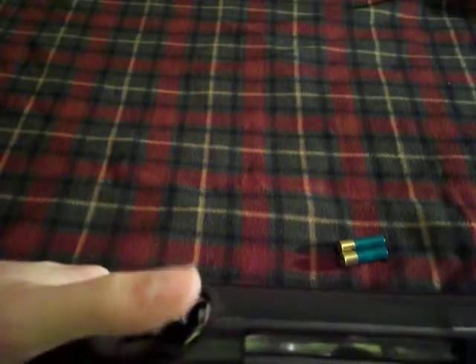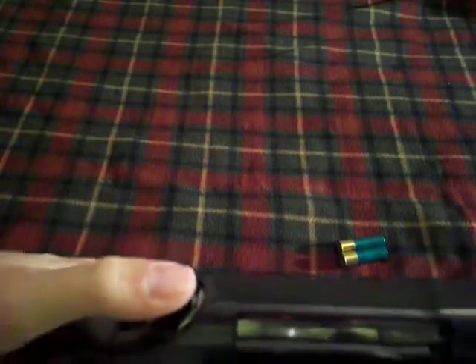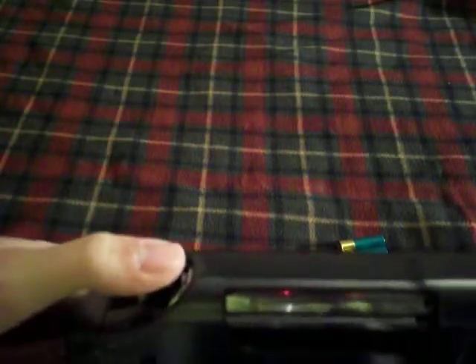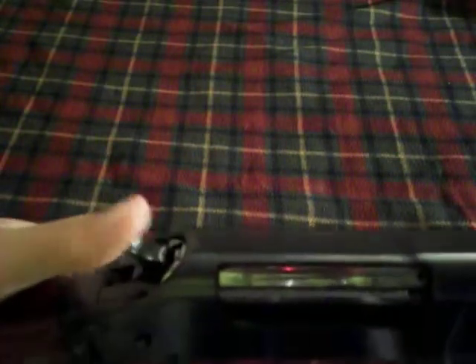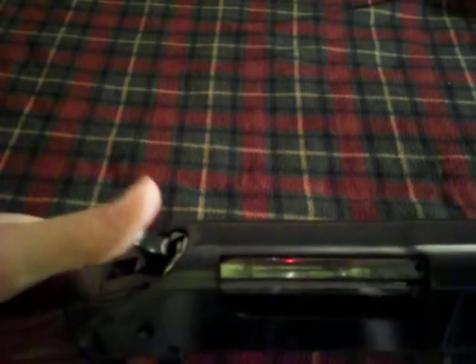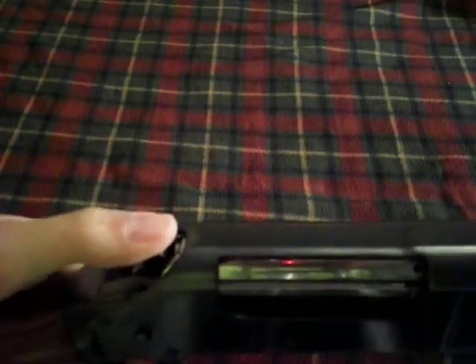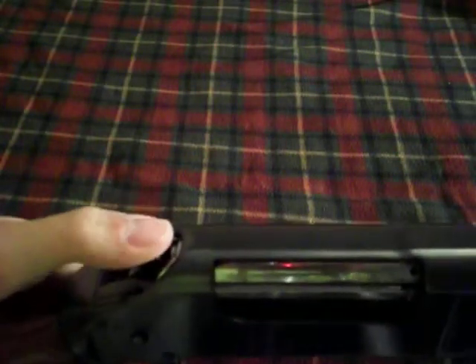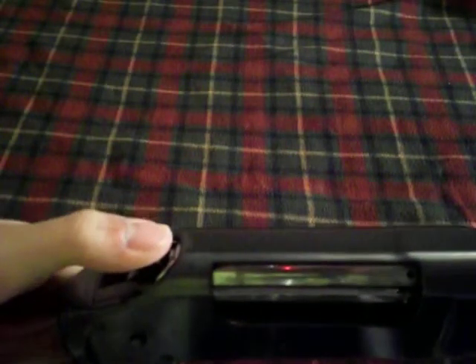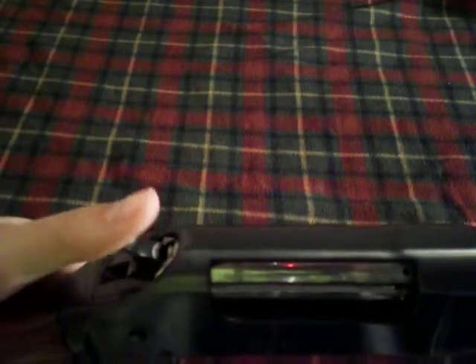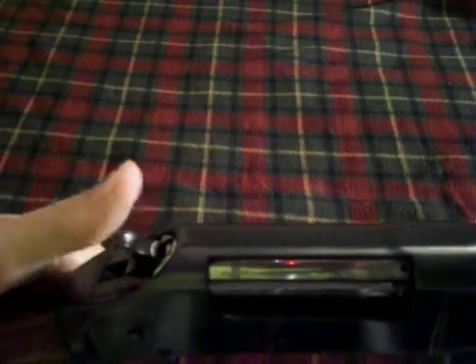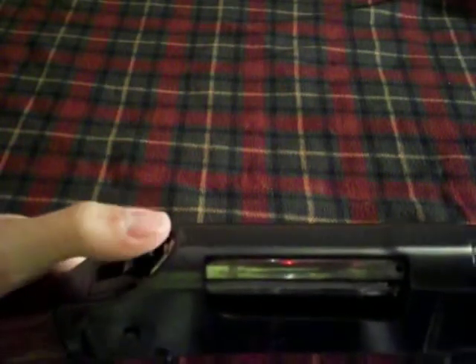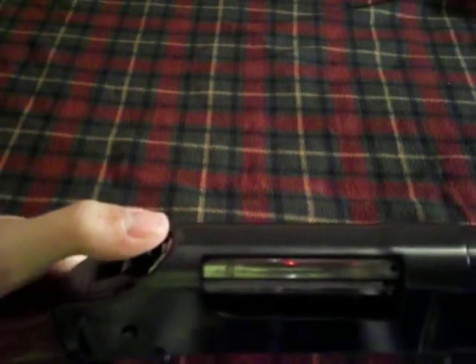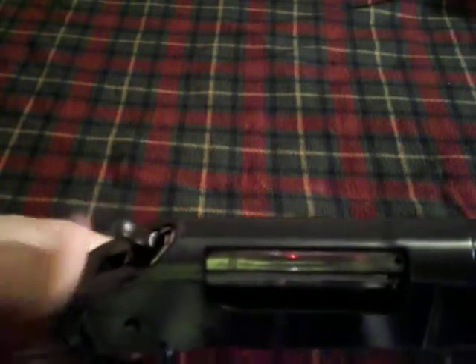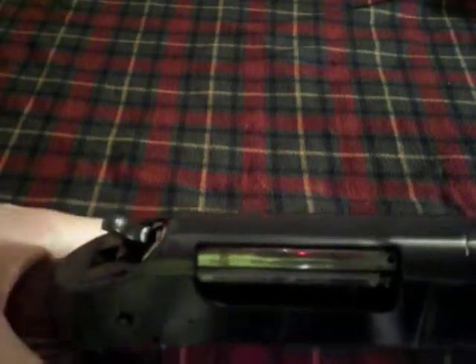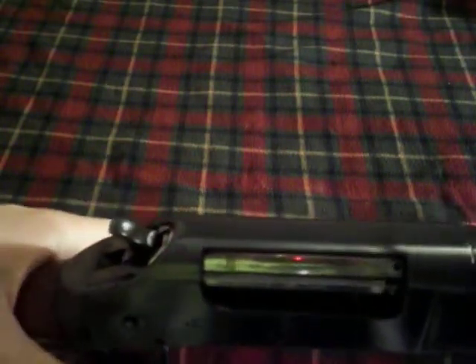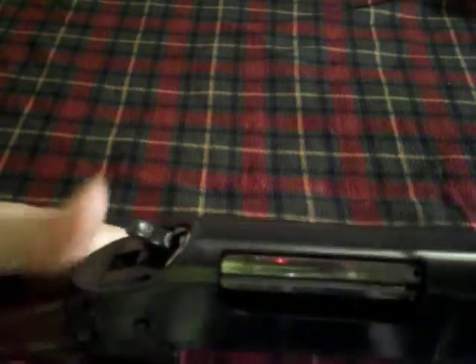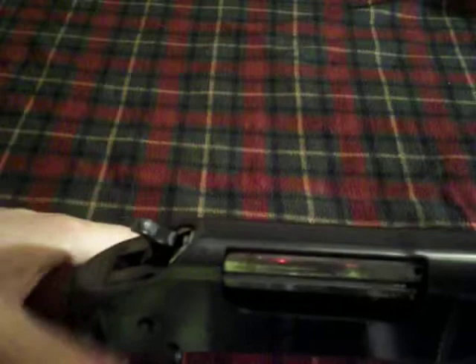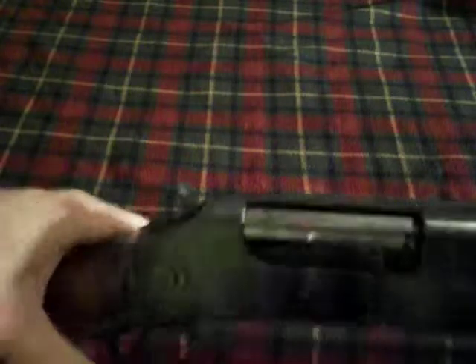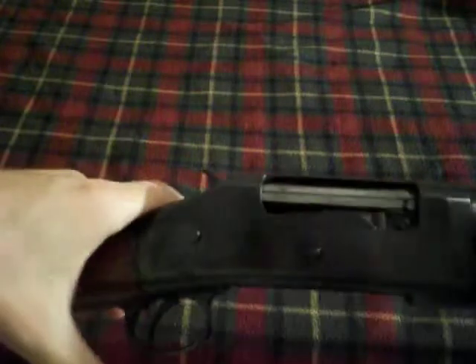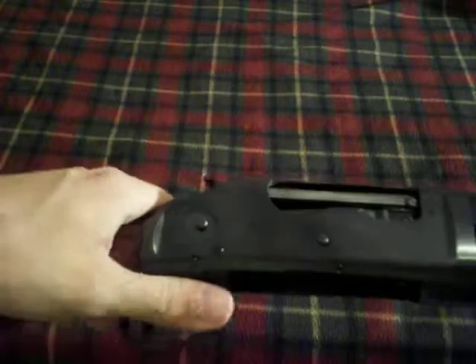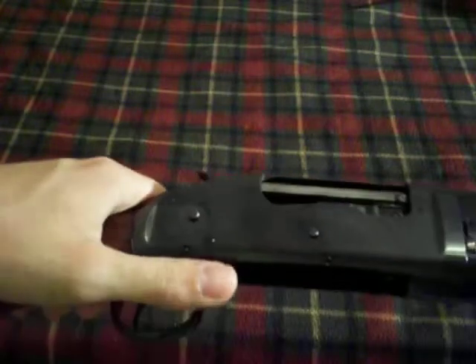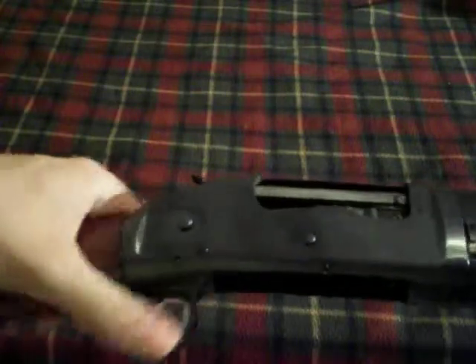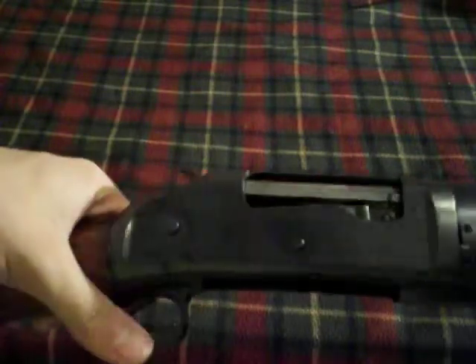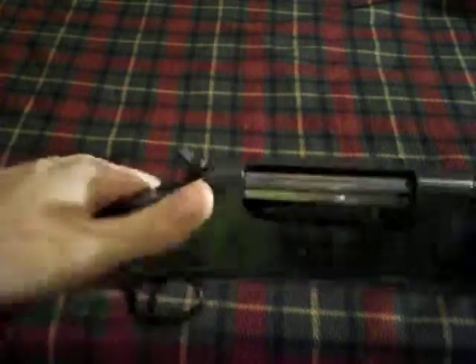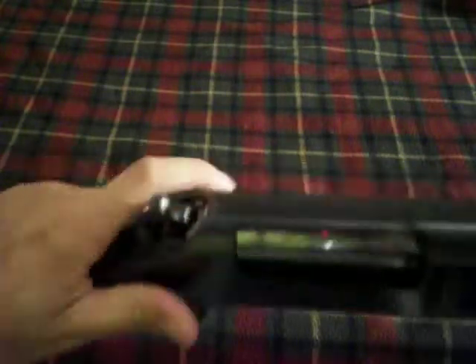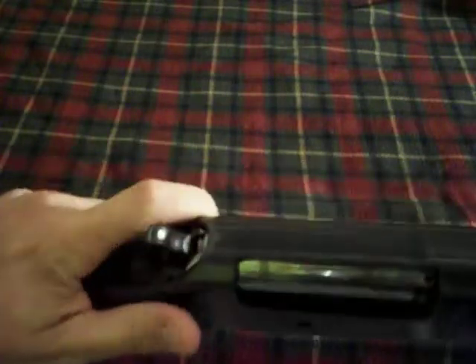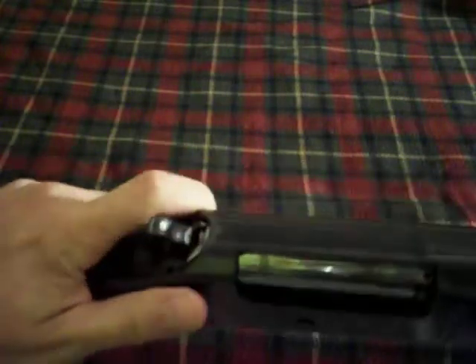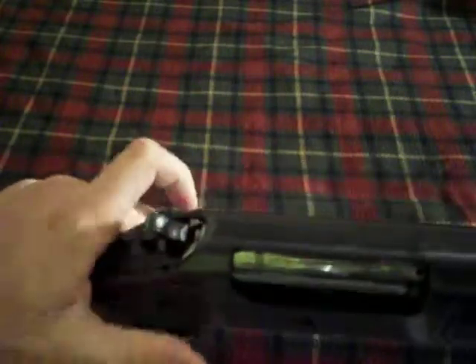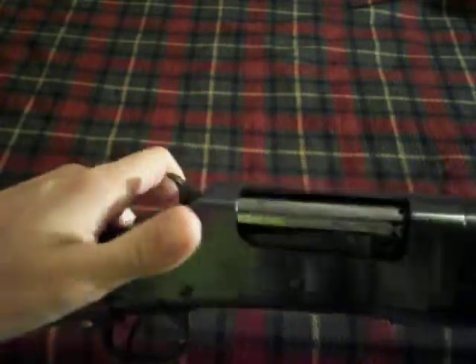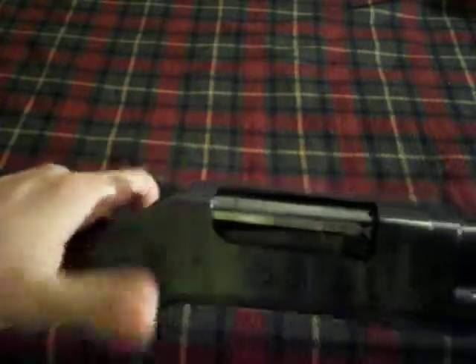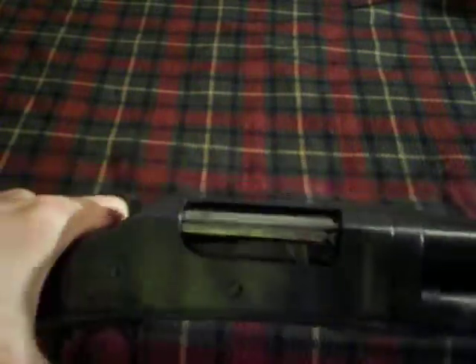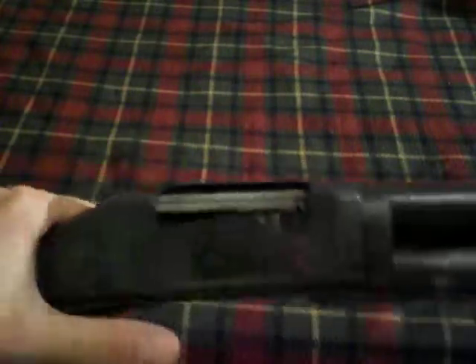The half-cock, by the way, is the only safety on this gun. There's no cross bolt or hammer block or anything like that.